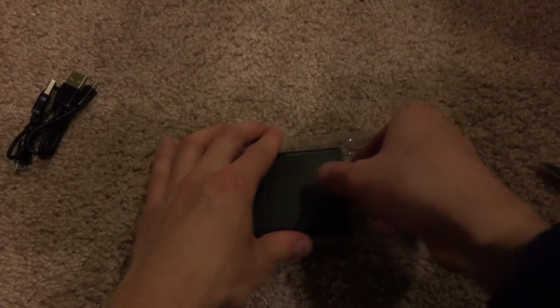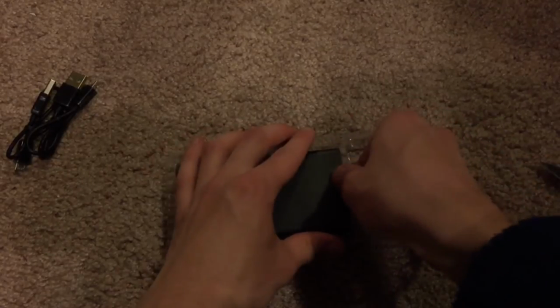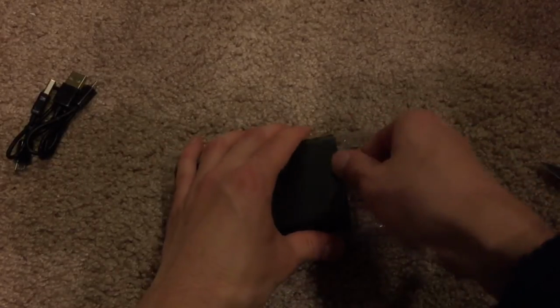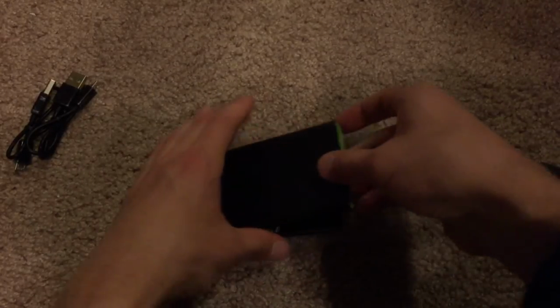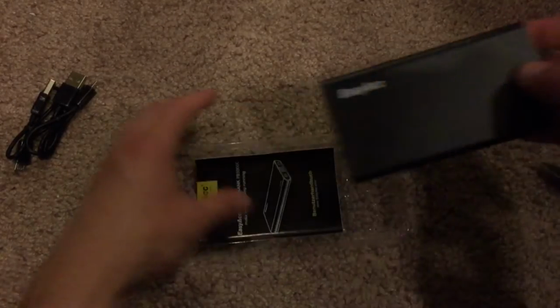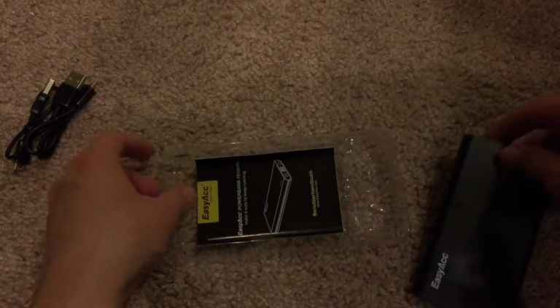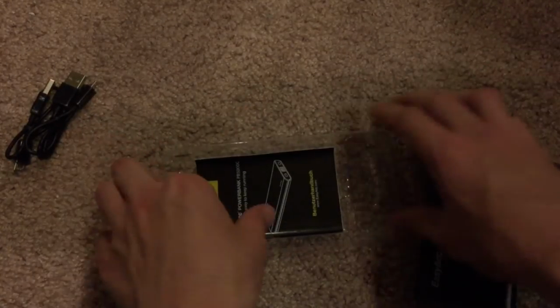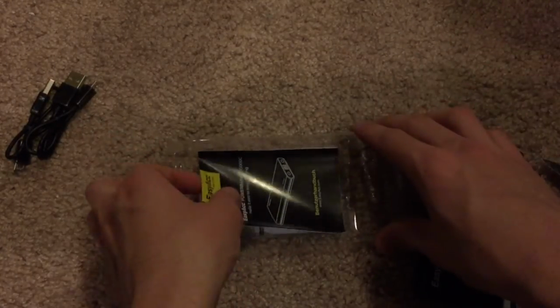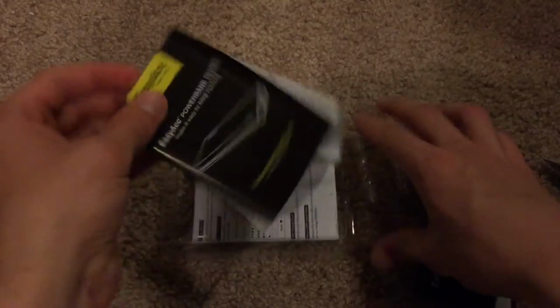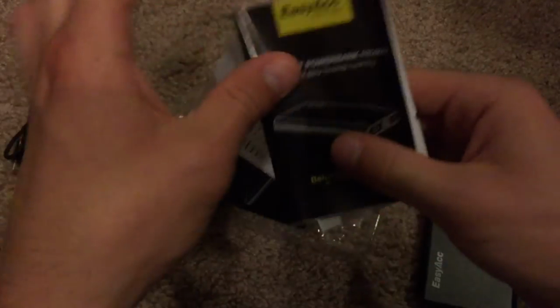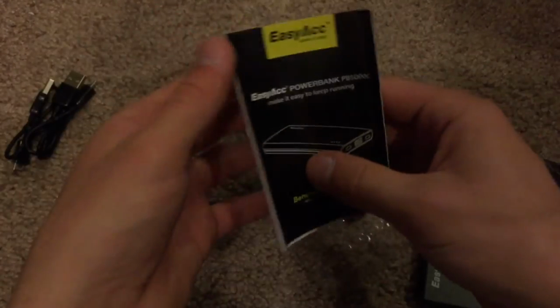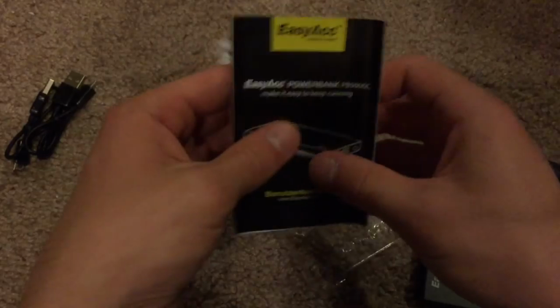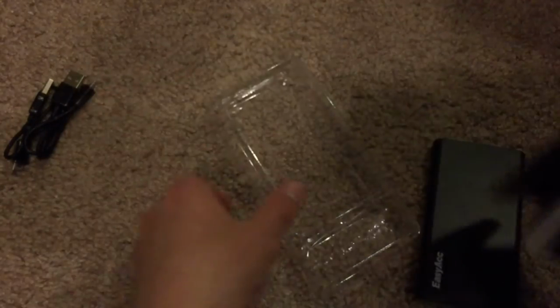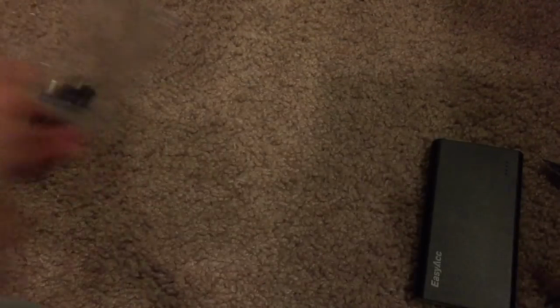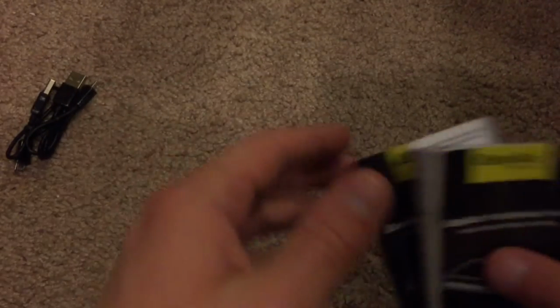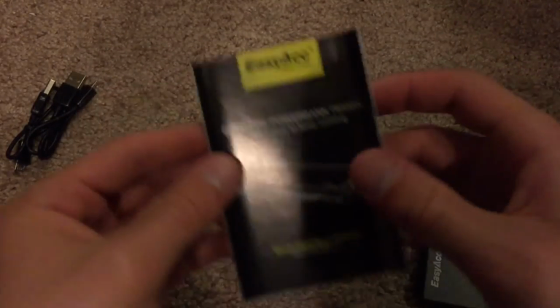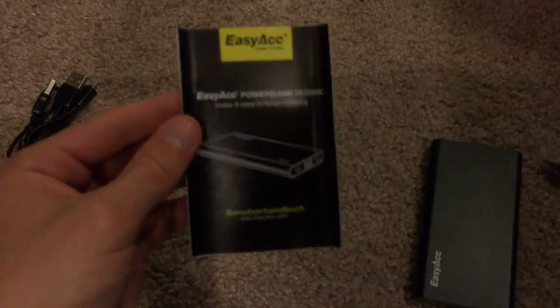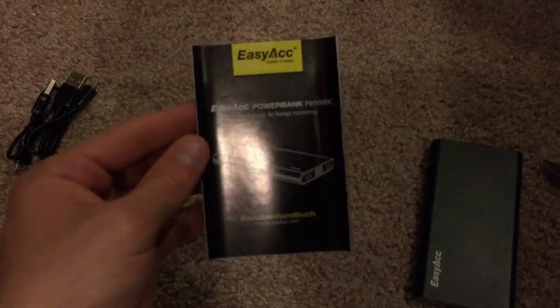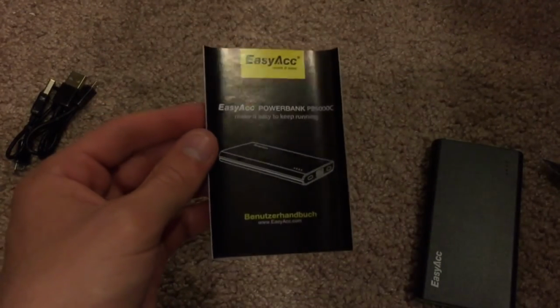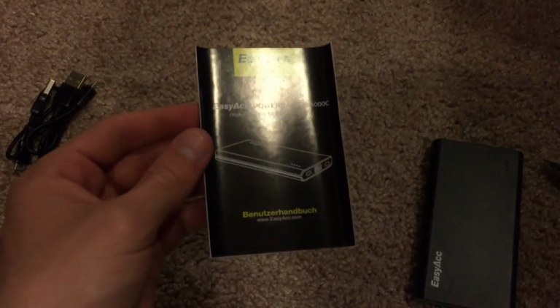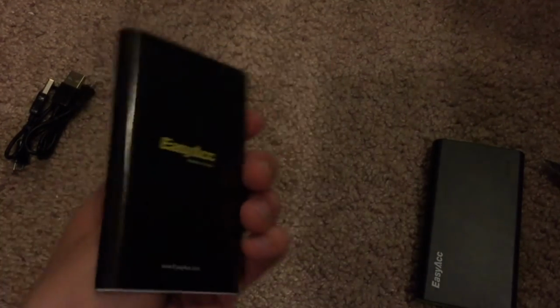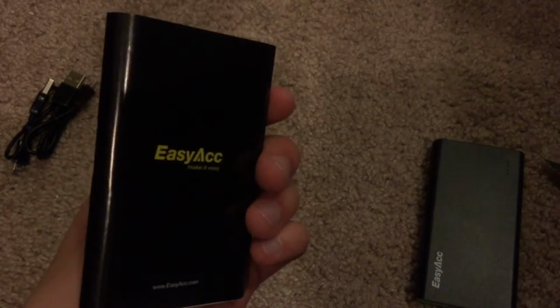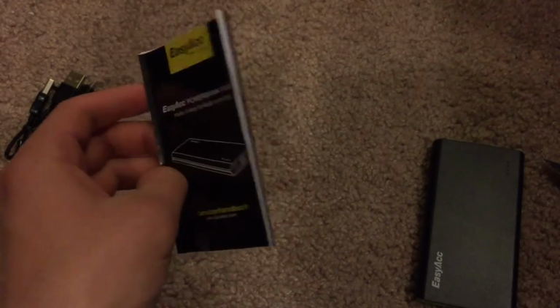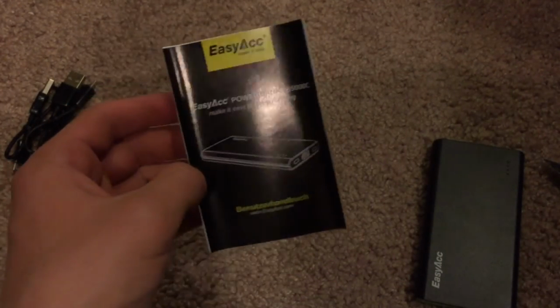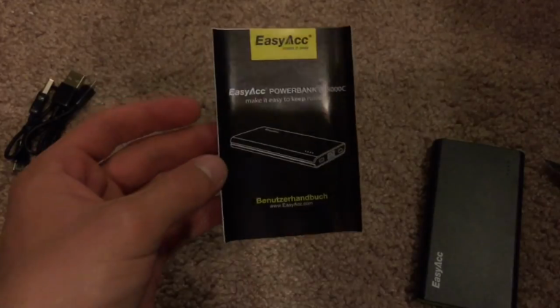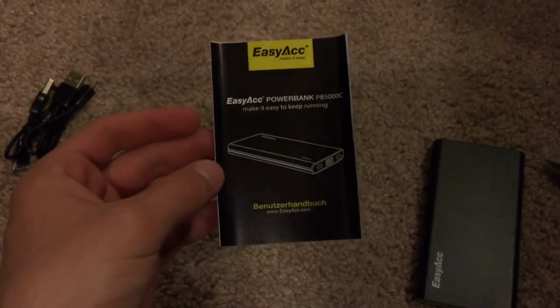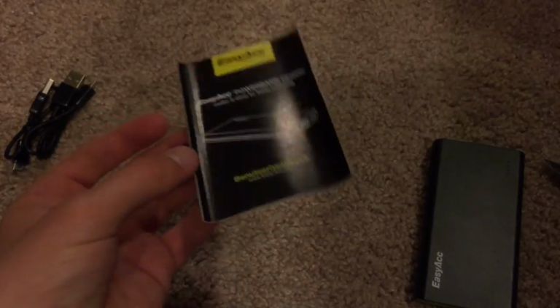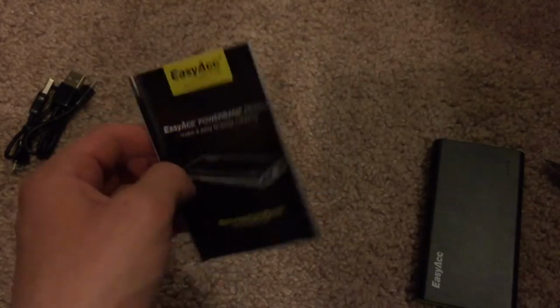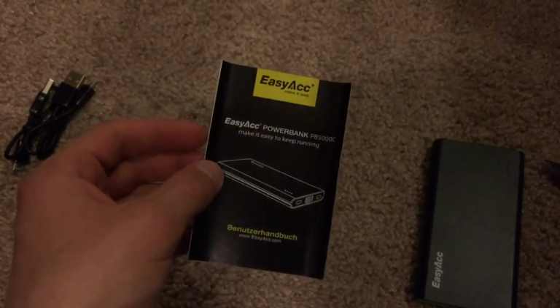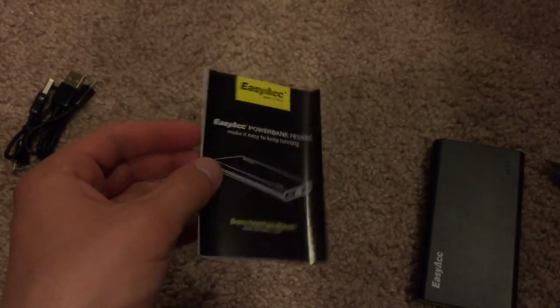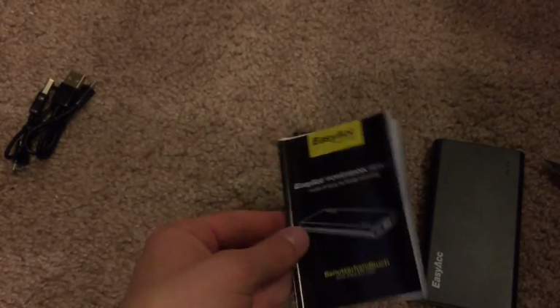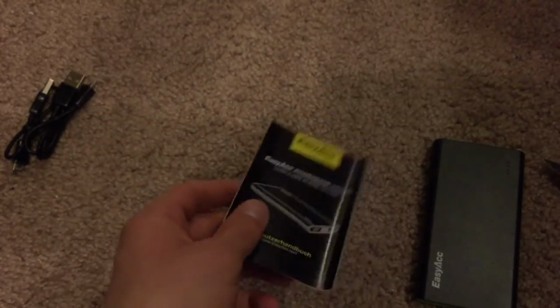So here is the charger itself. And then lastly, we have the documentation, going over some of these technical specs and the how-to guide and everything like that.